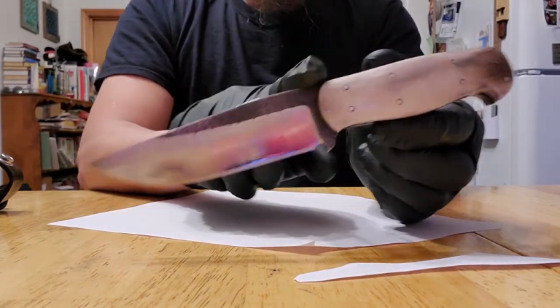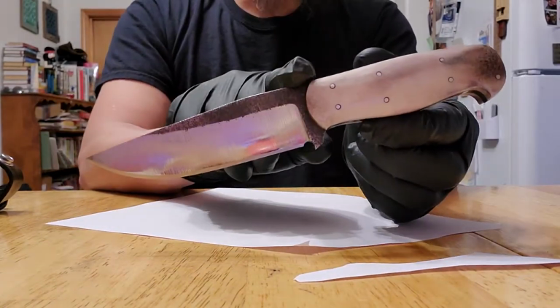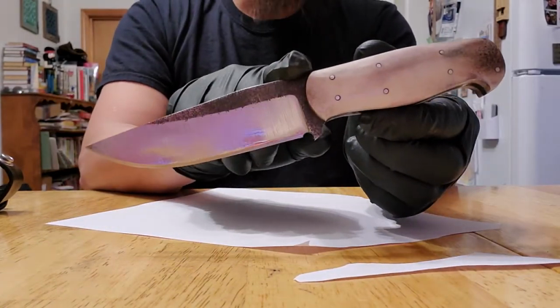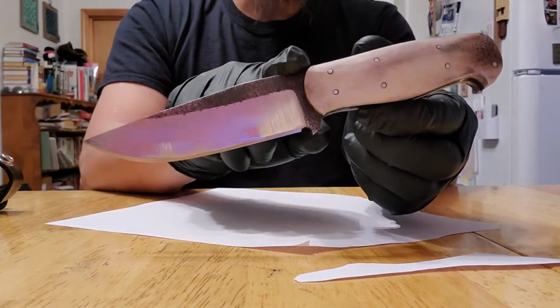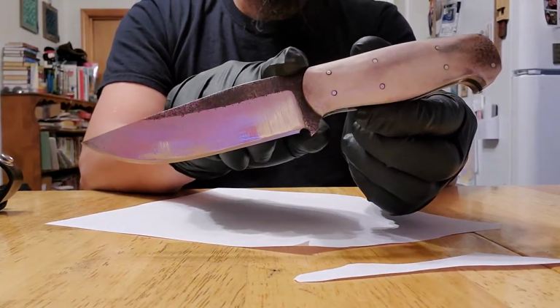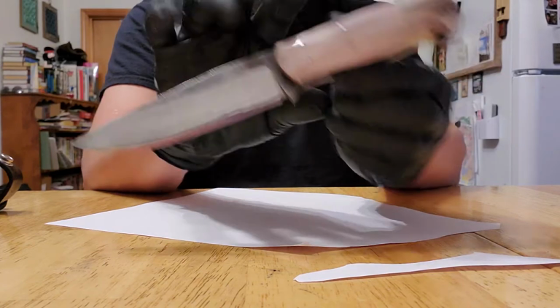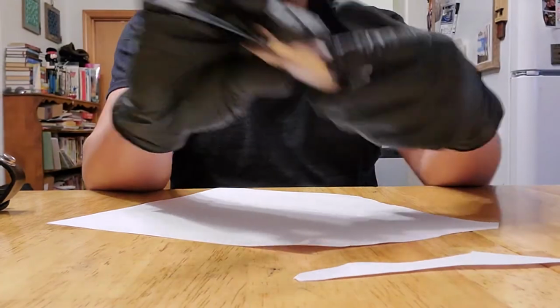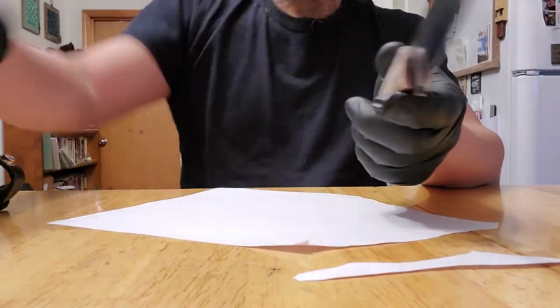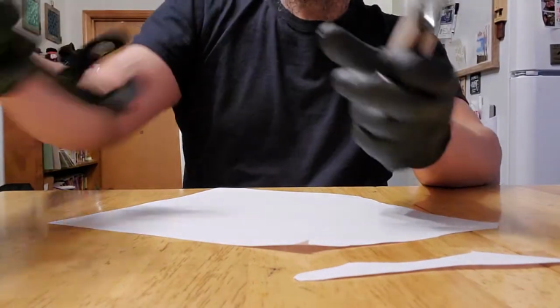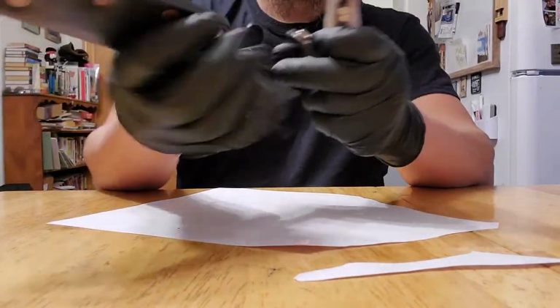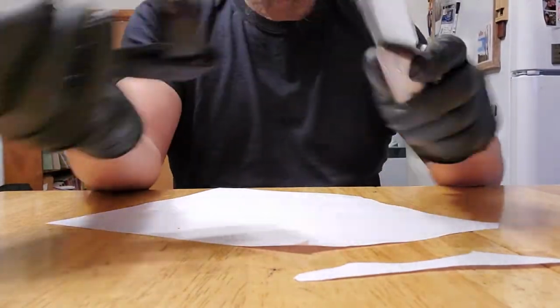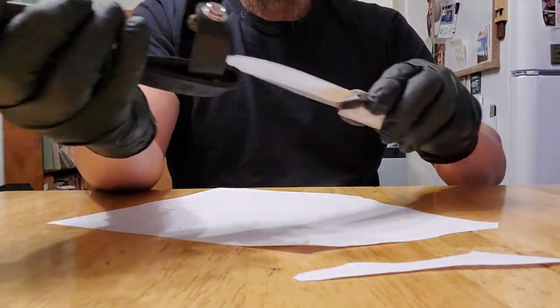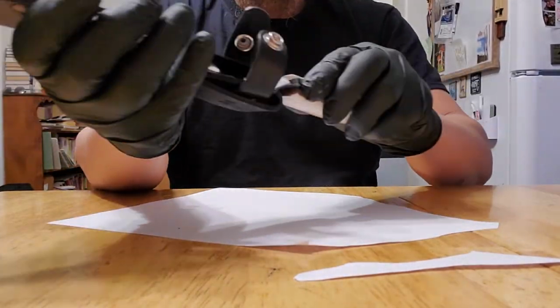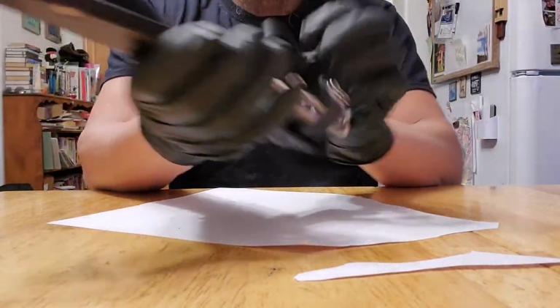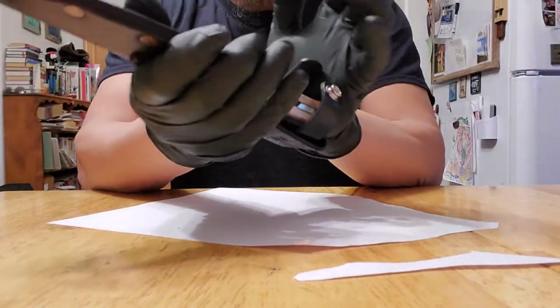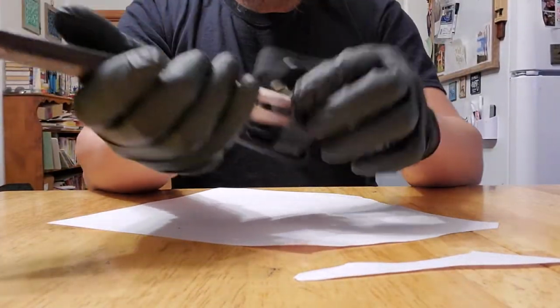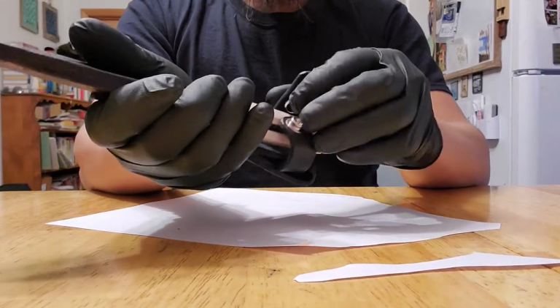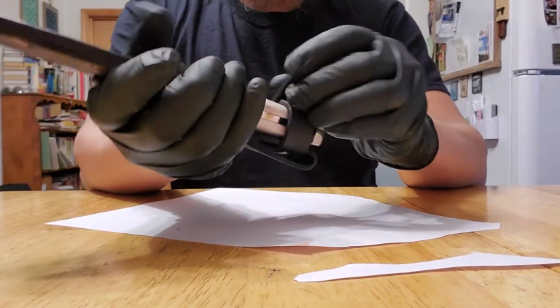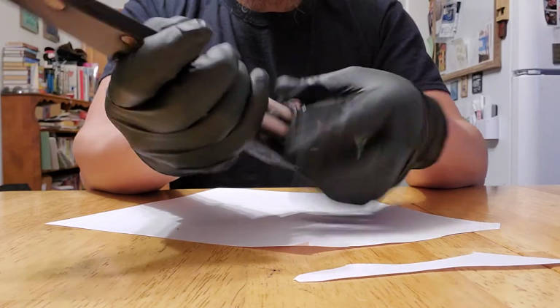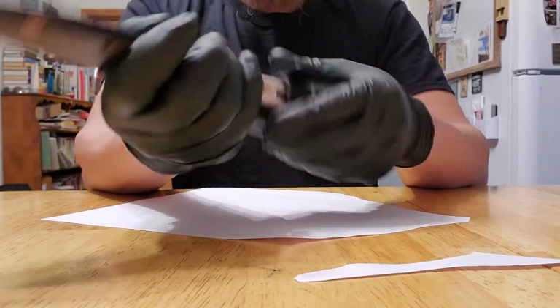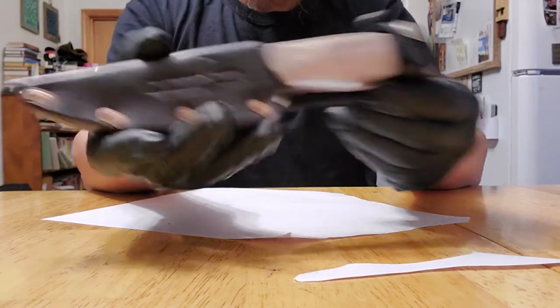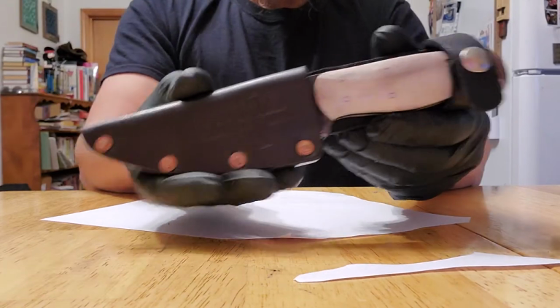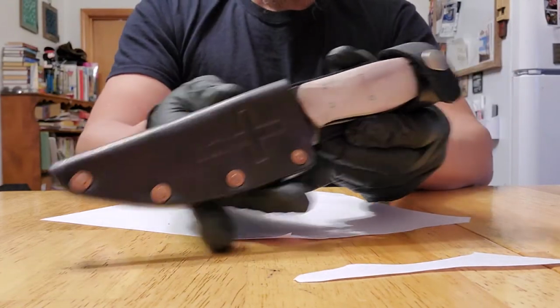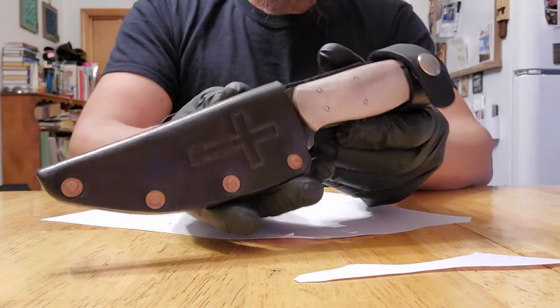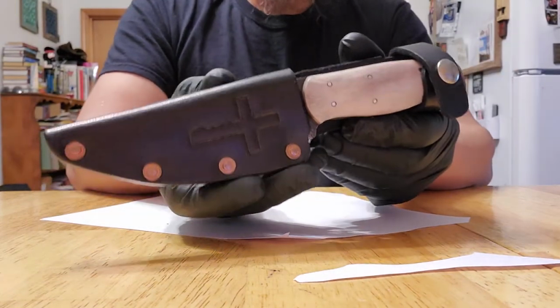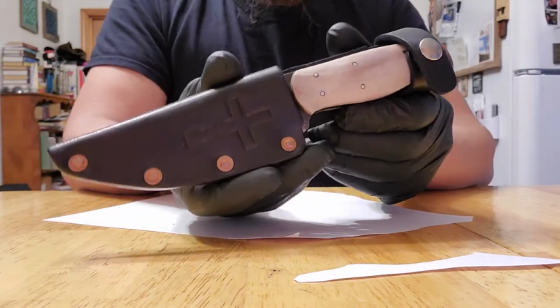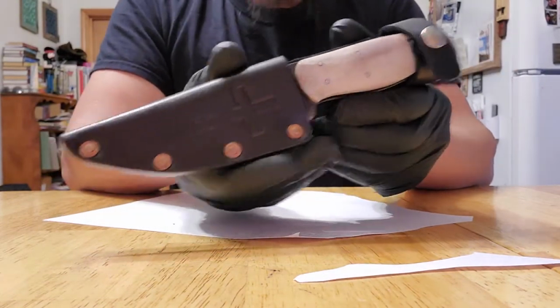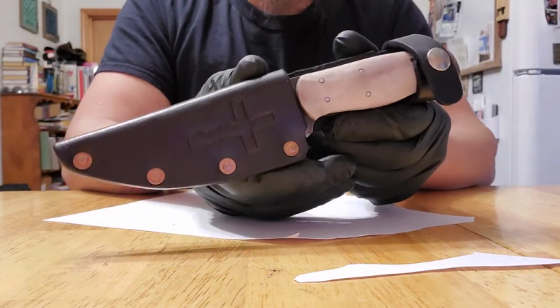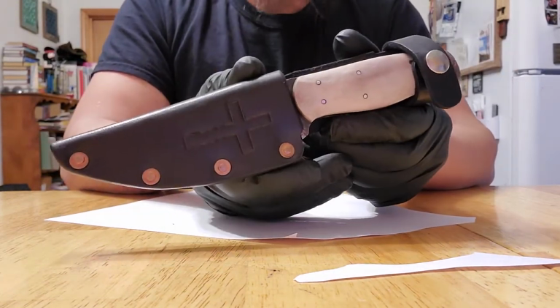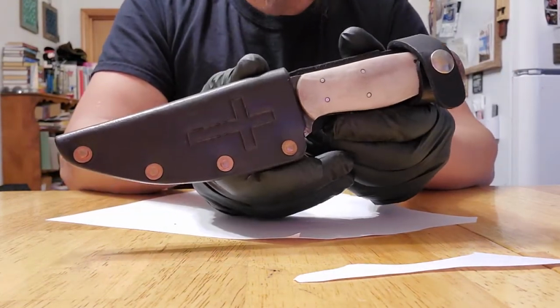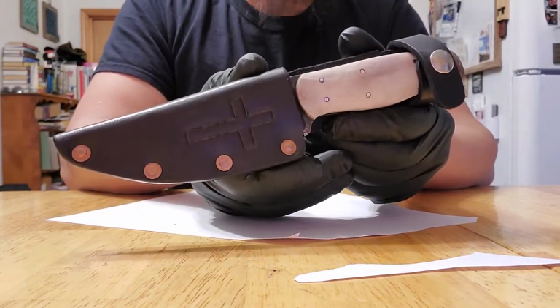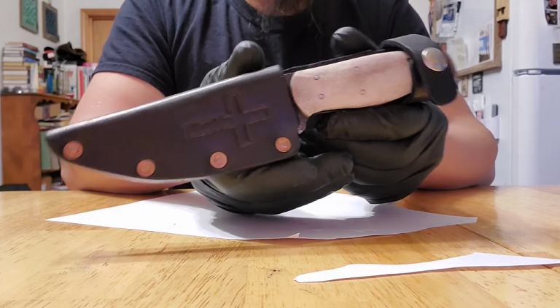I would call that a short knife. And there you have it. Stay tuned — I will post more videos of more knife making.